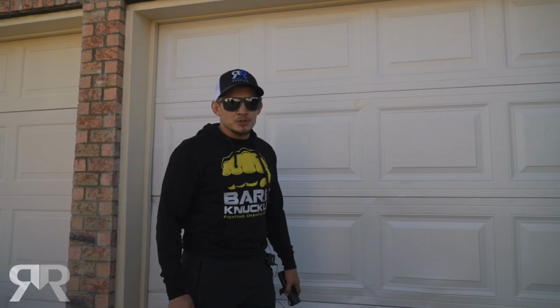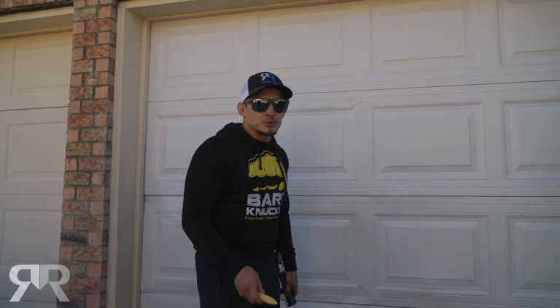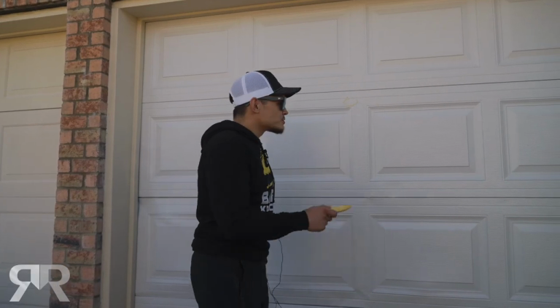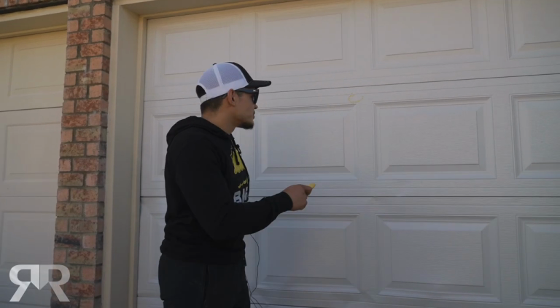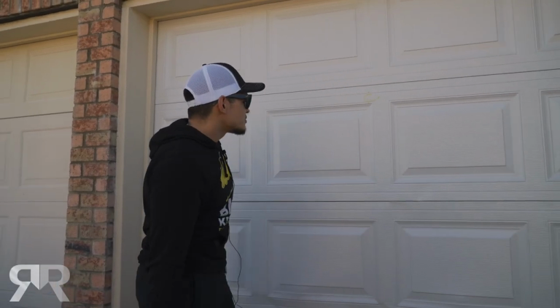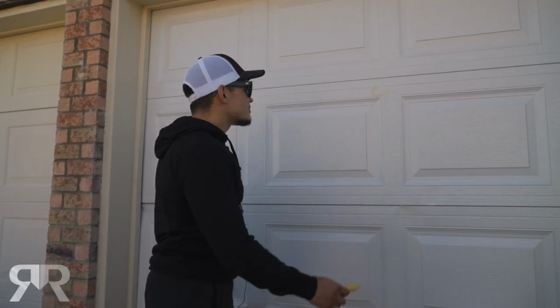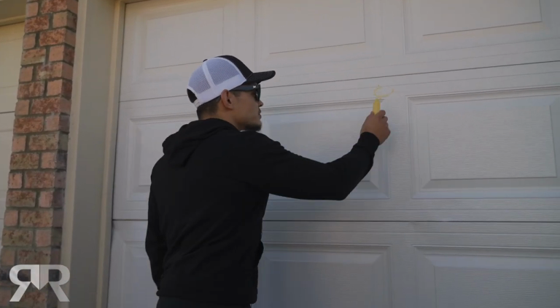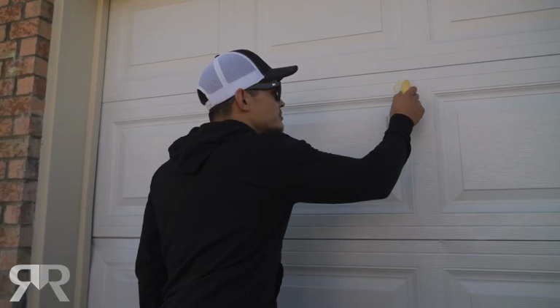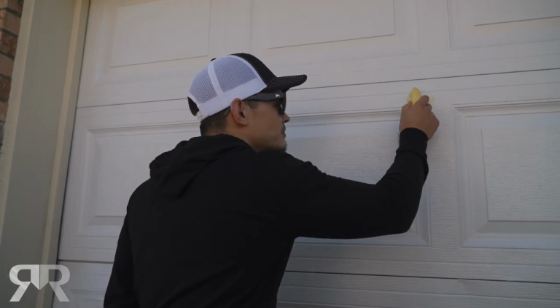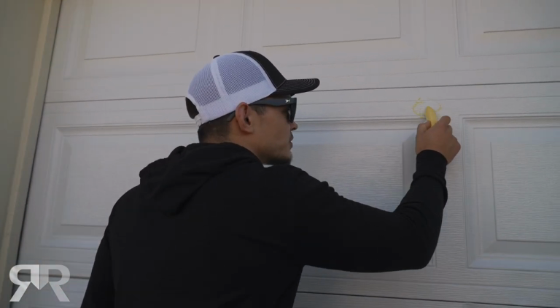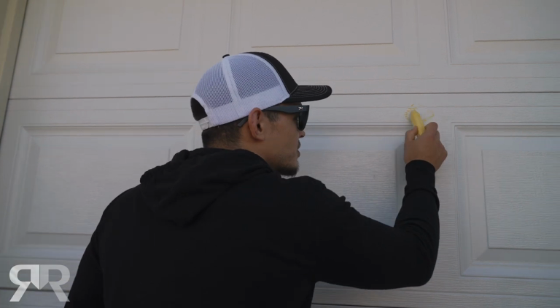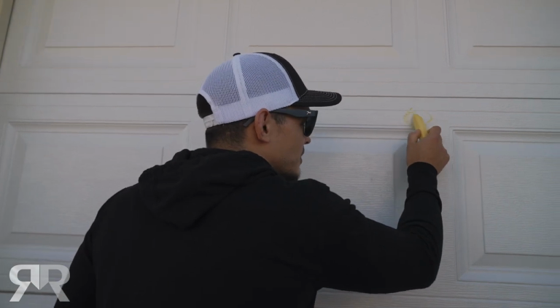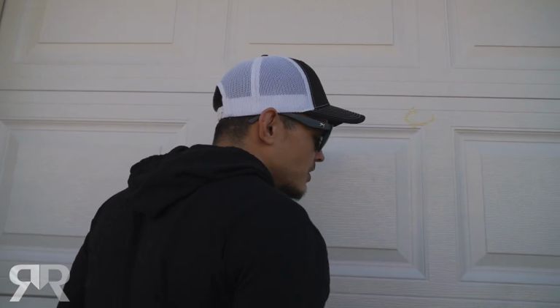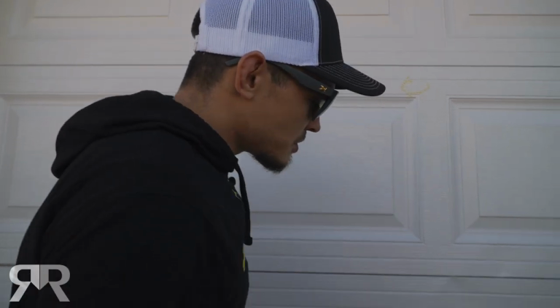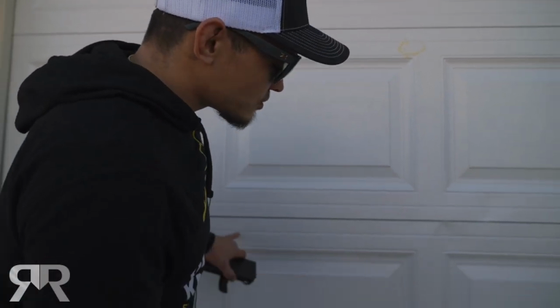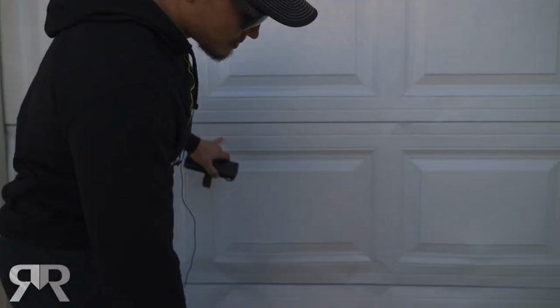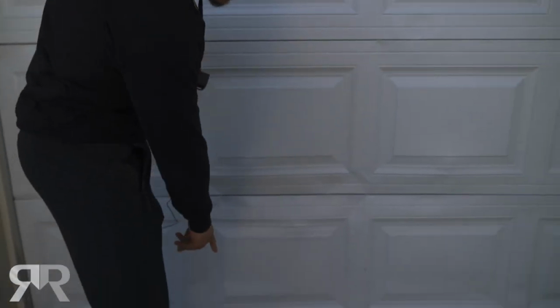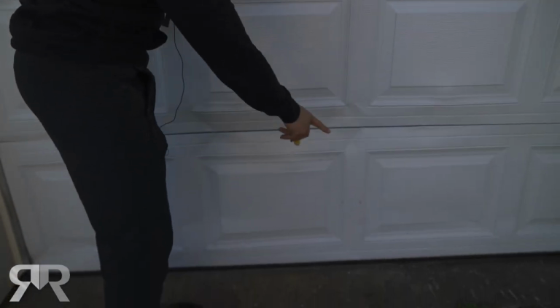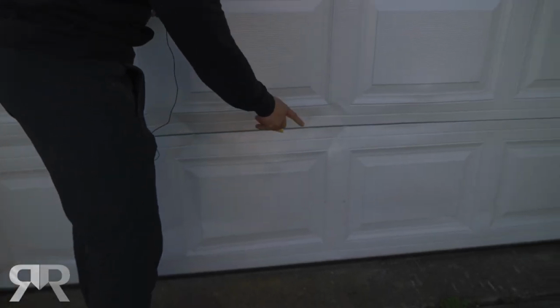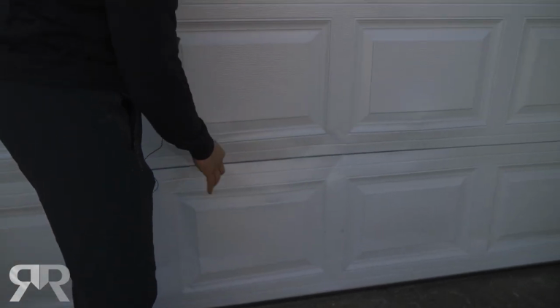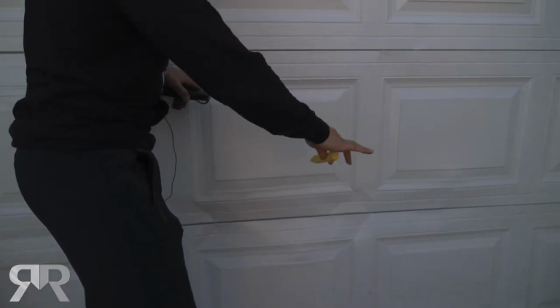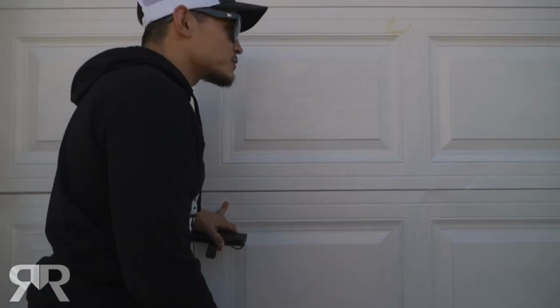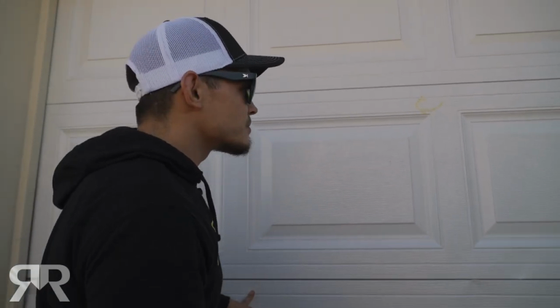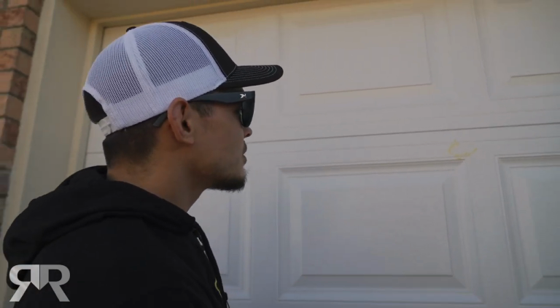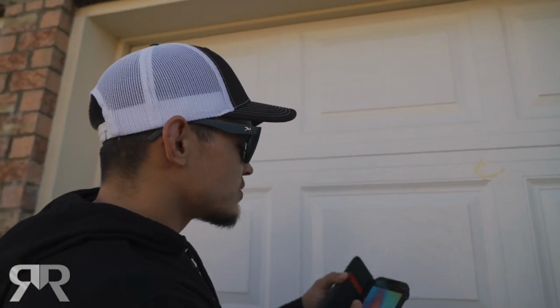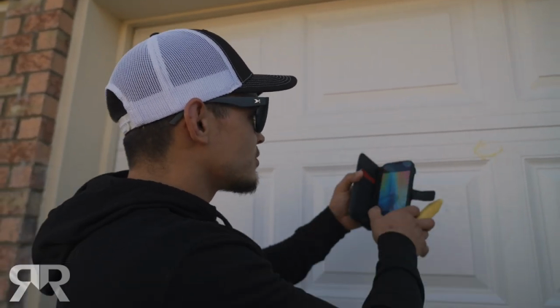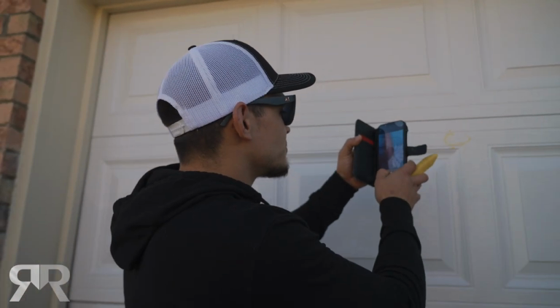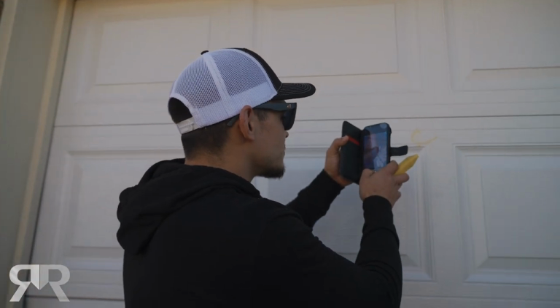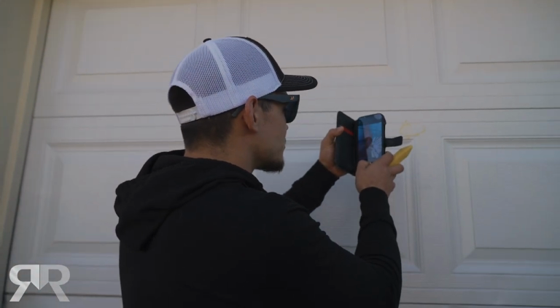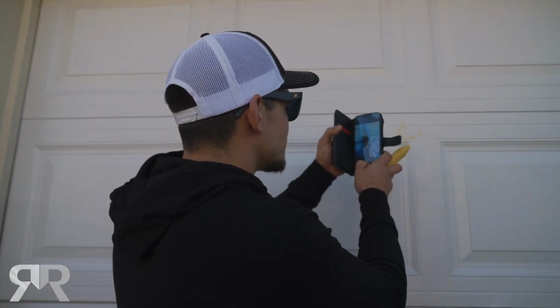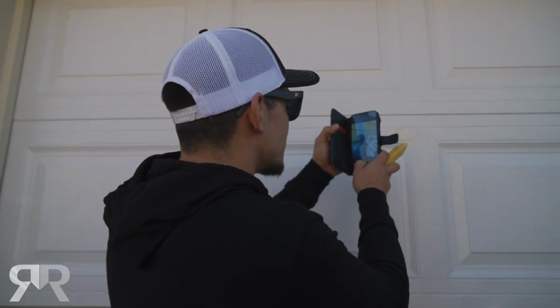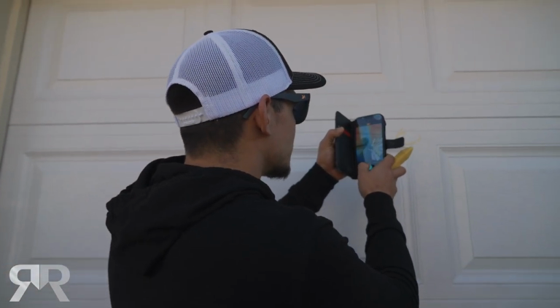Another thing we don't want to miss is over here on the garage. There is a little bit of damage here on the garage that we found. There's some manufacturing damage down here that we're not going to add to the claim because this was totally separate. But this is definitely a hail strike that we want to add to our claim.